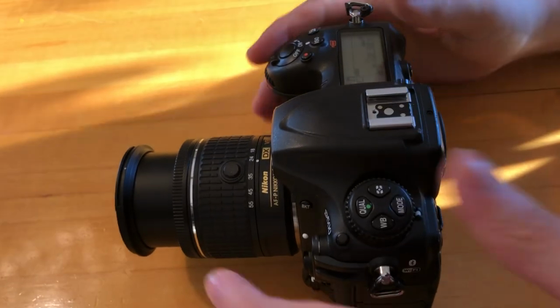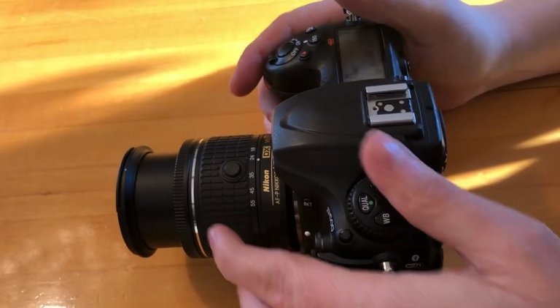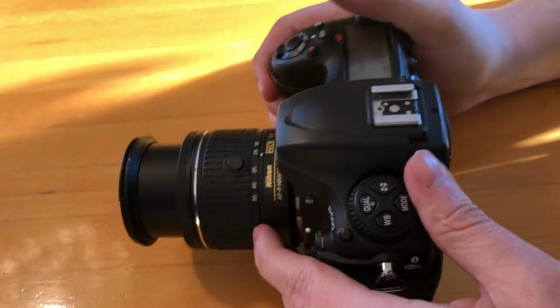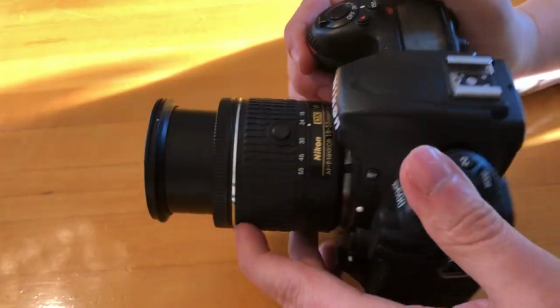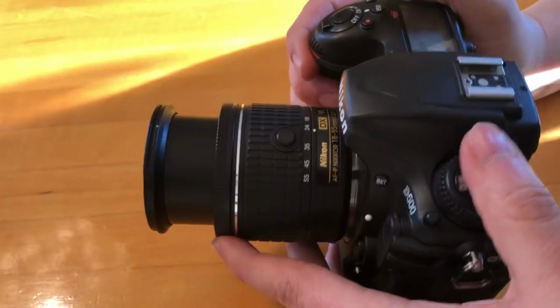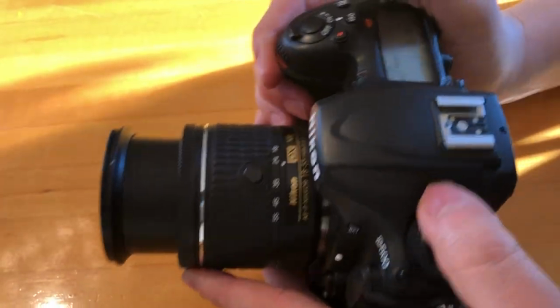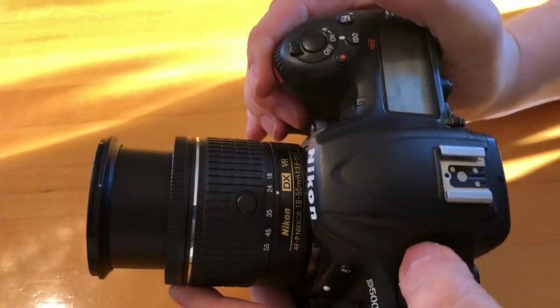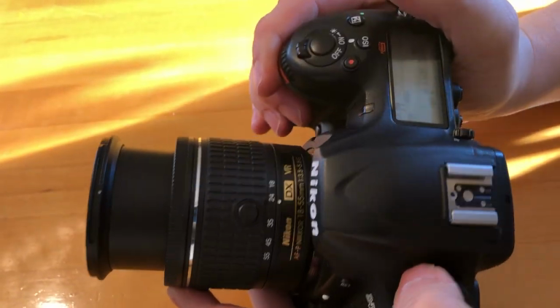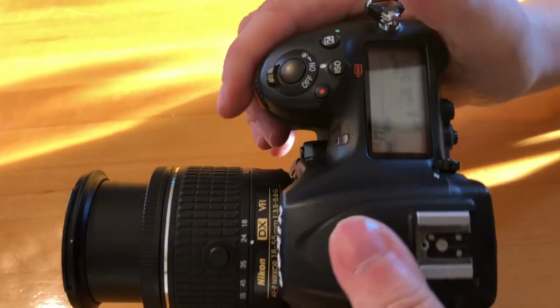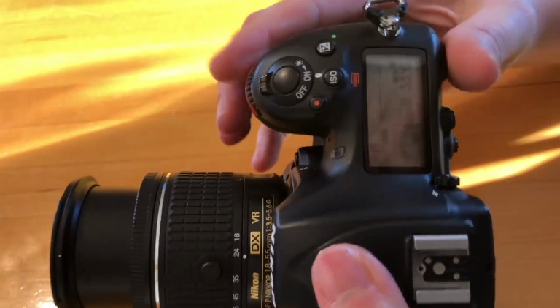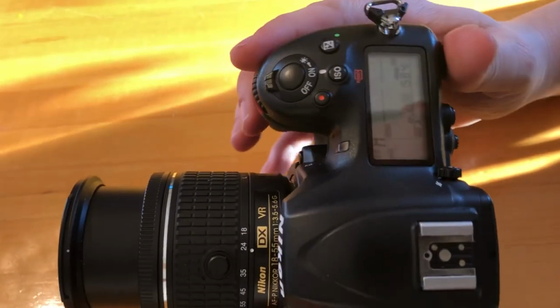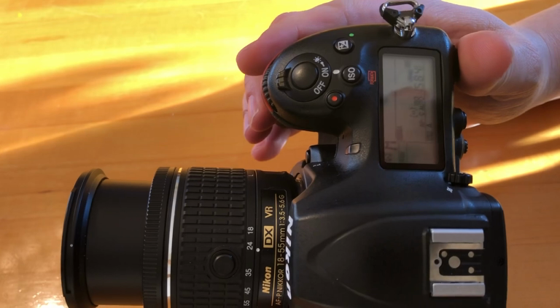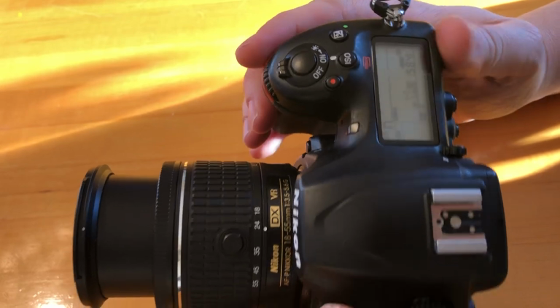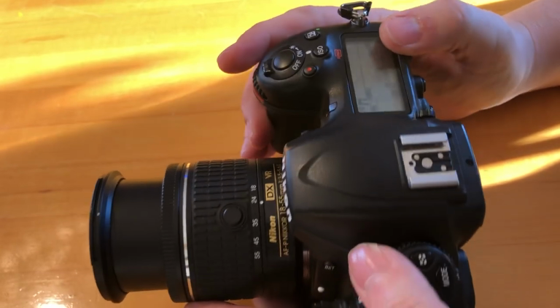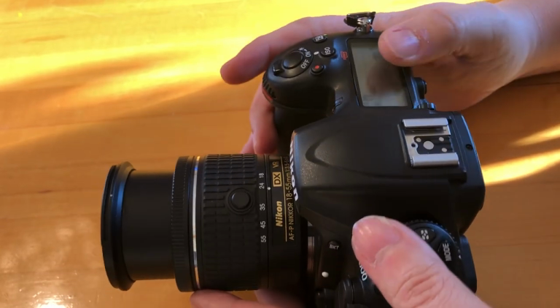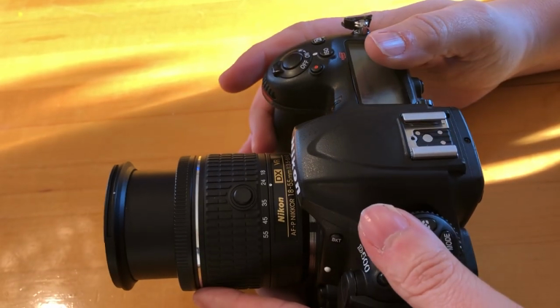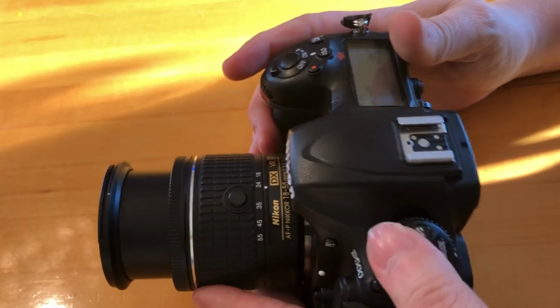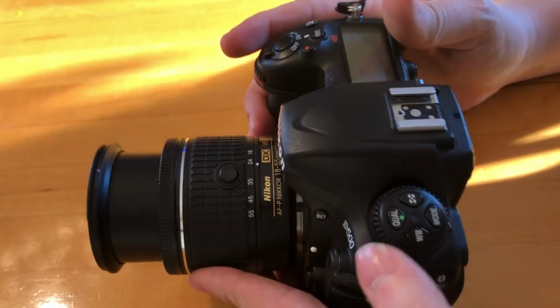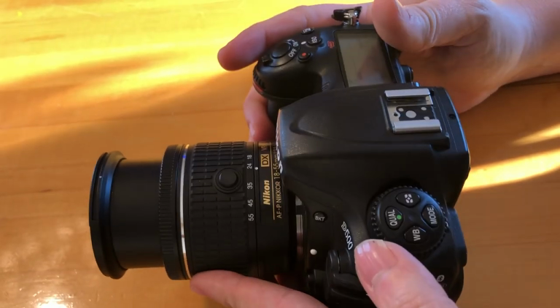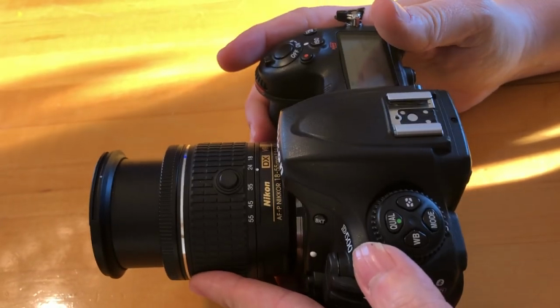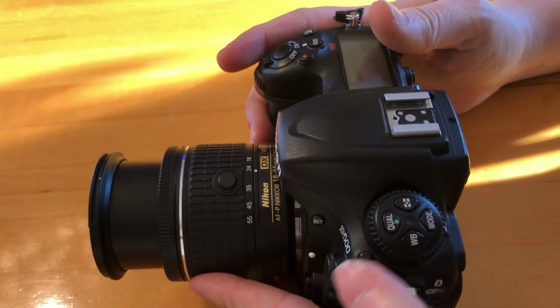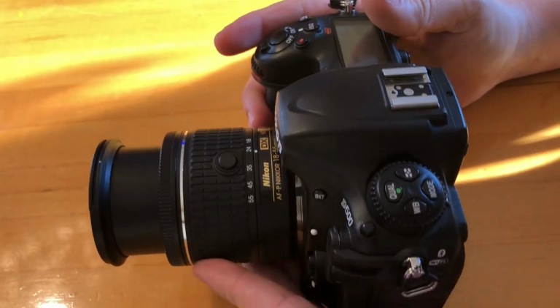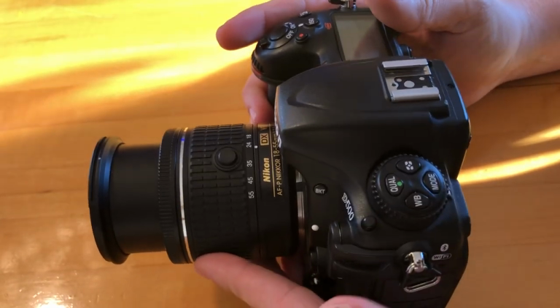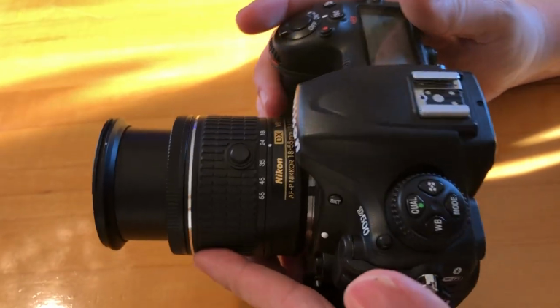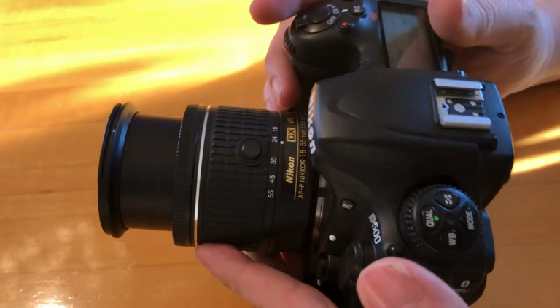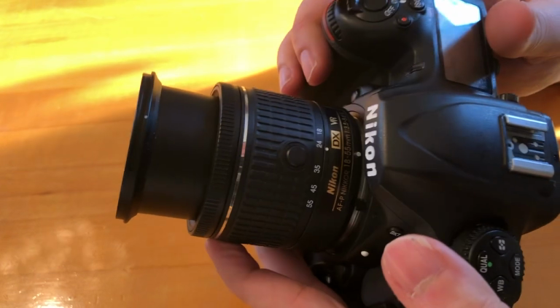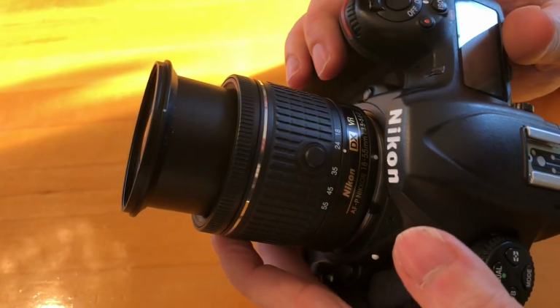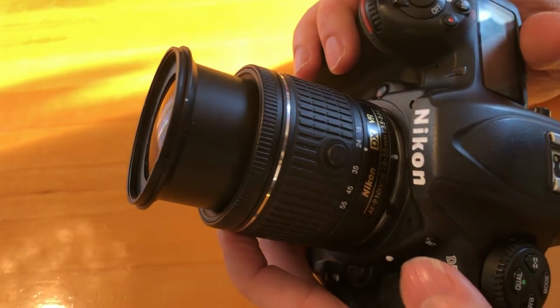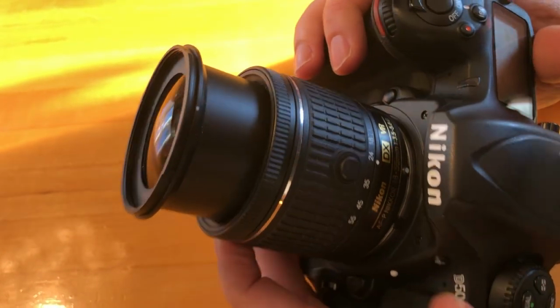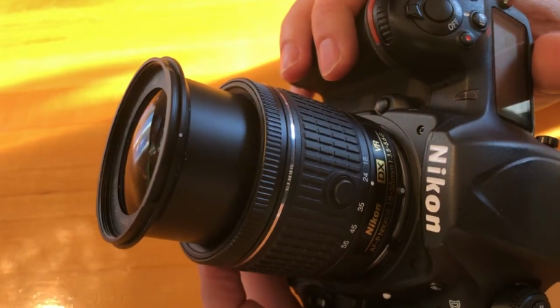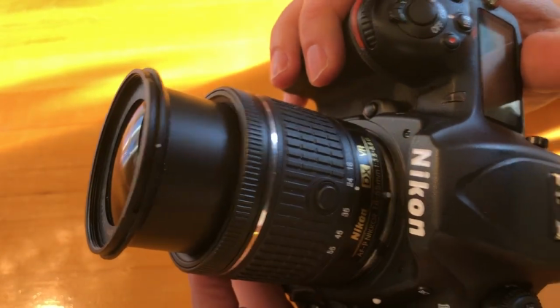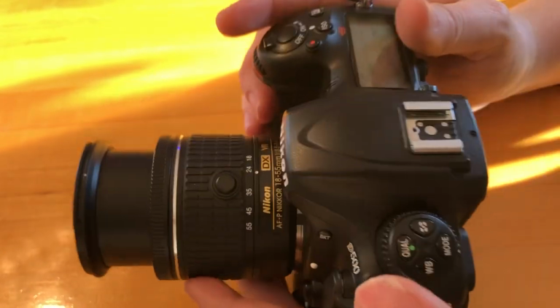Hey everyone, this video I am actually just going to do a really short, to-the-point review of the Nikon D500 DSLR camera.